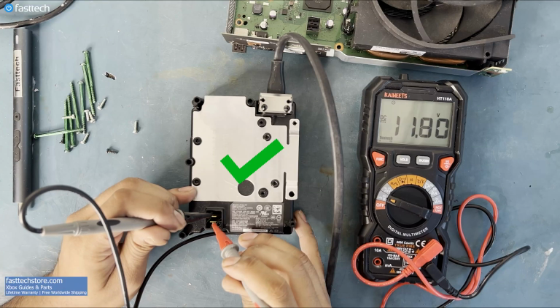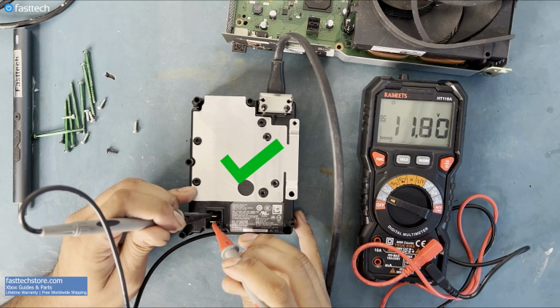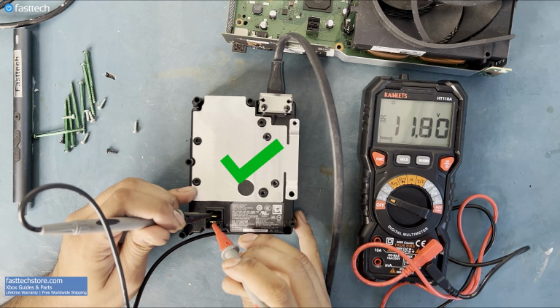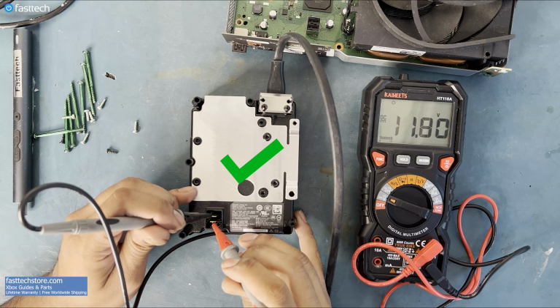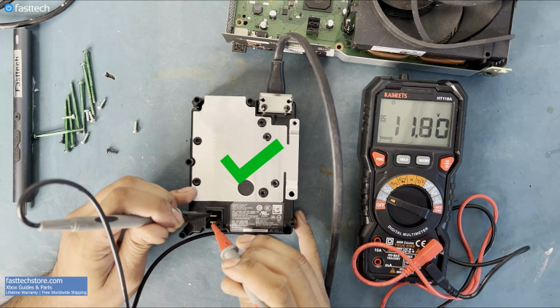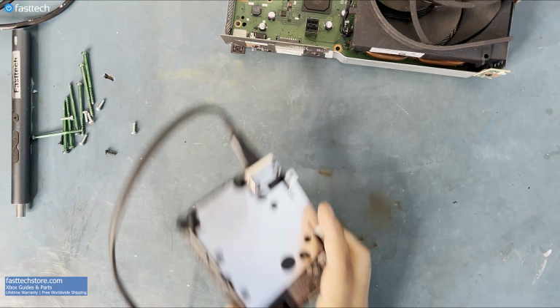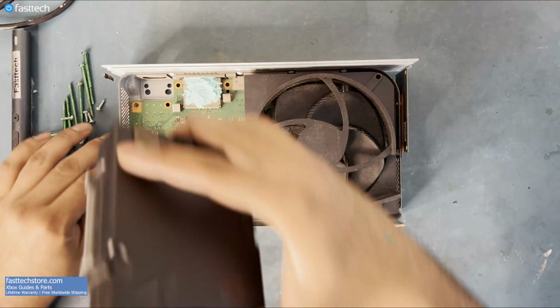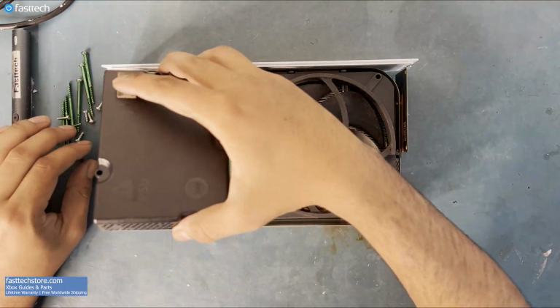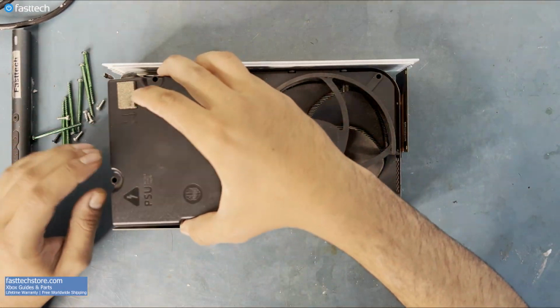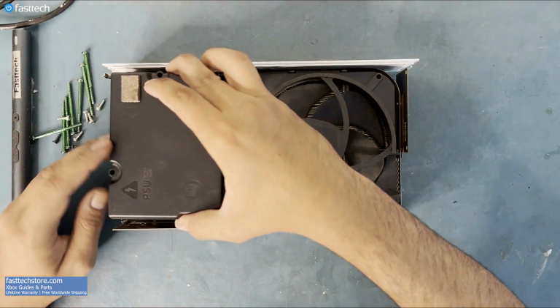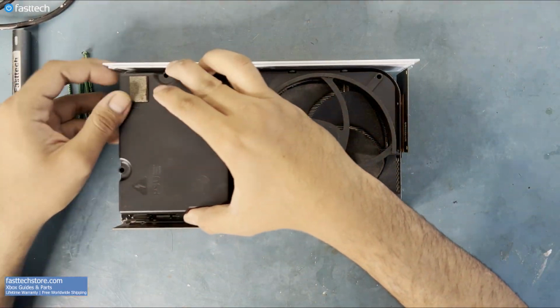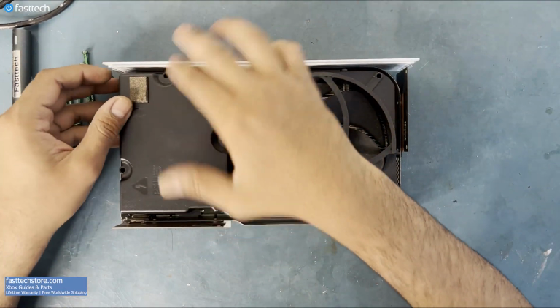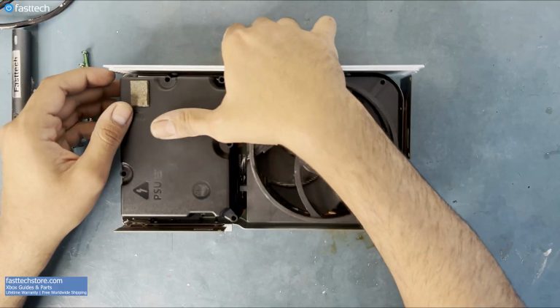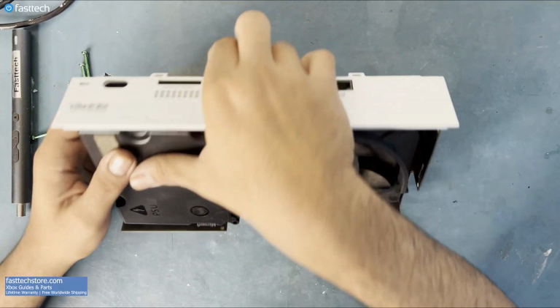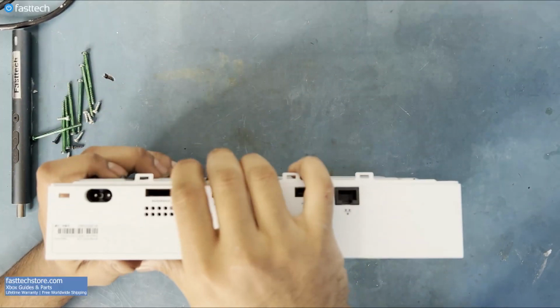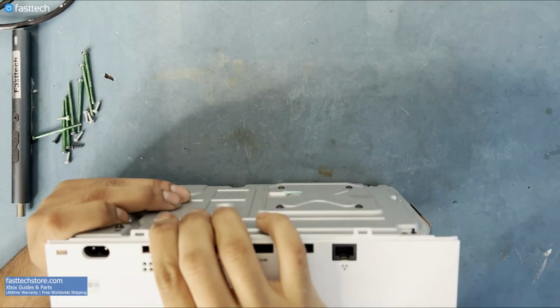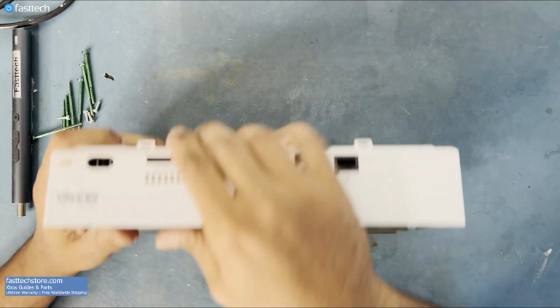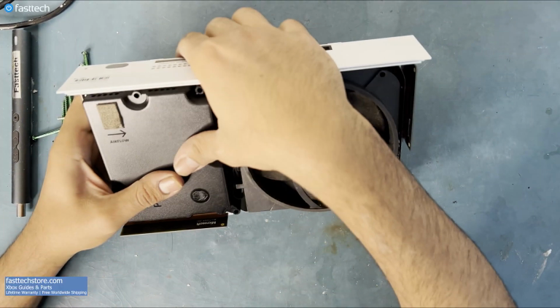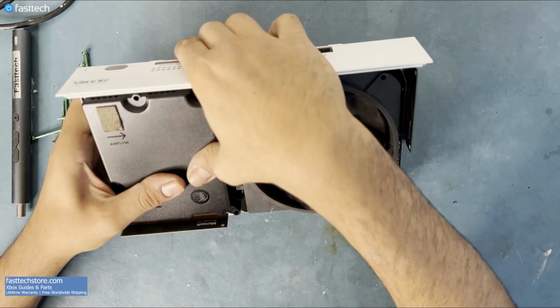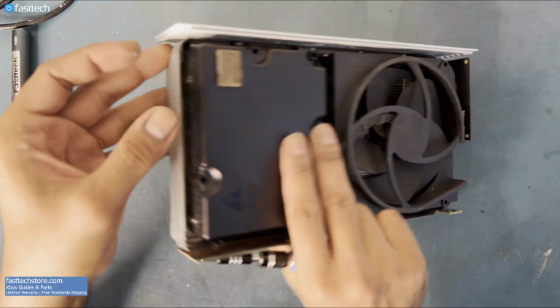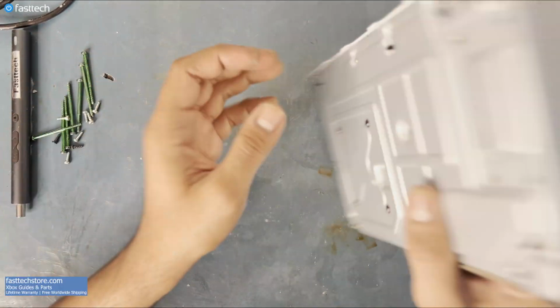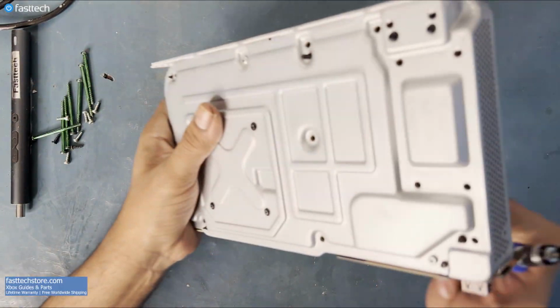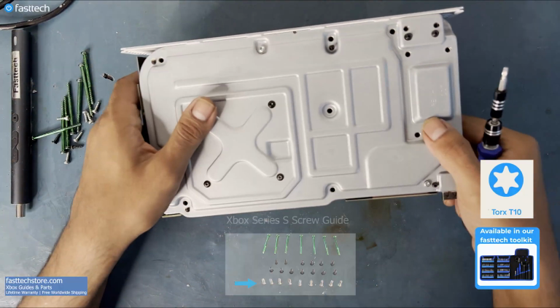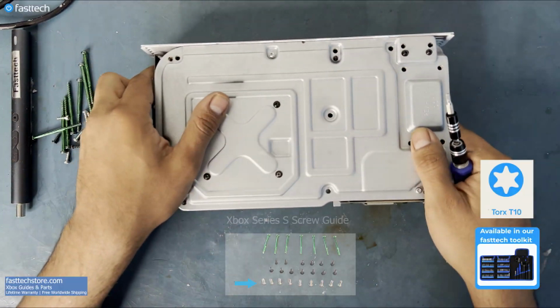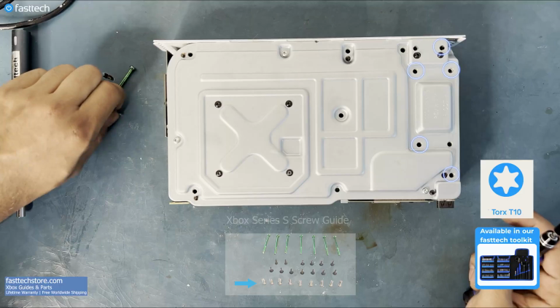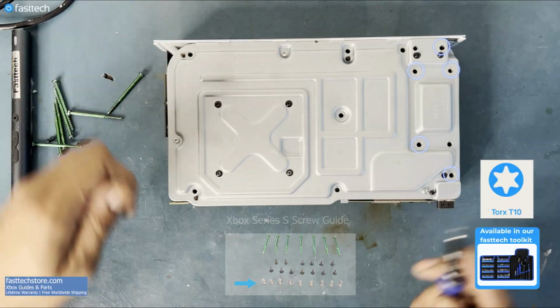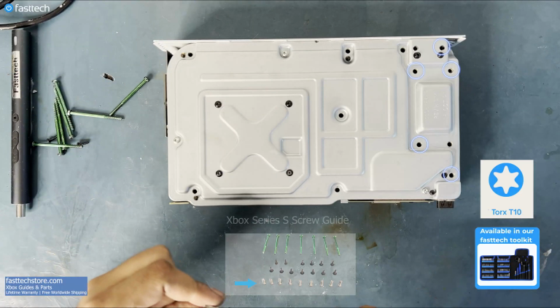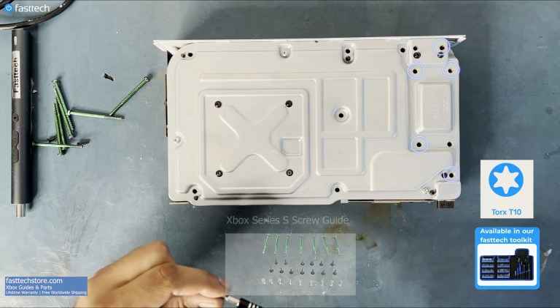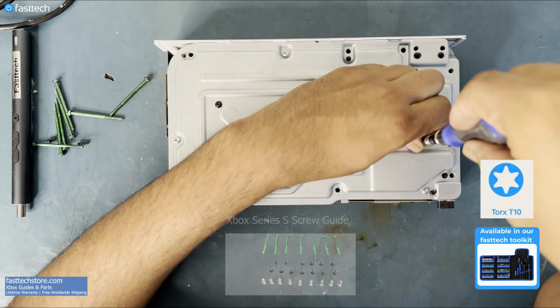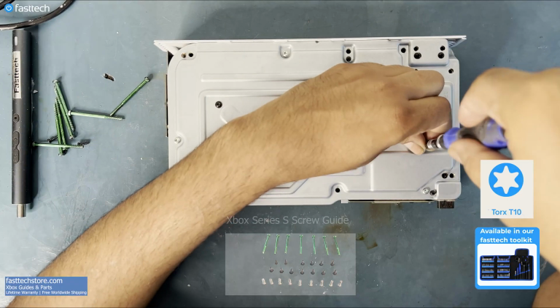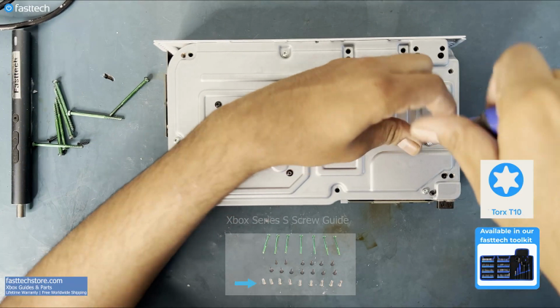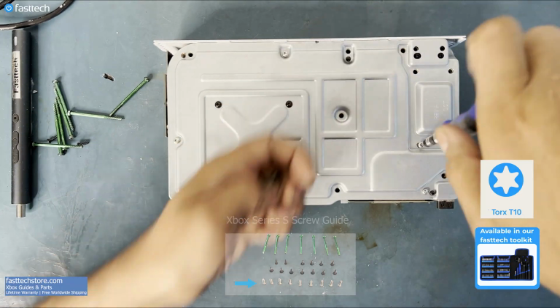Now that we know that the old power supply was bad, let's replace it. We're going to make sure it's seated properly, and then we're going to flip the system over and install these Torx T10 screws in the following places.